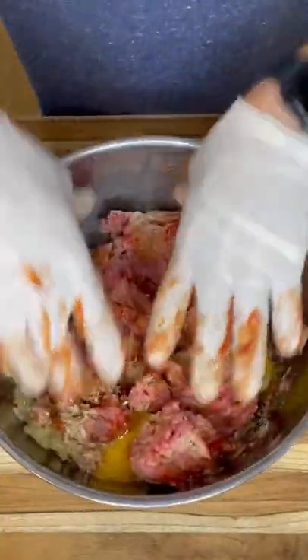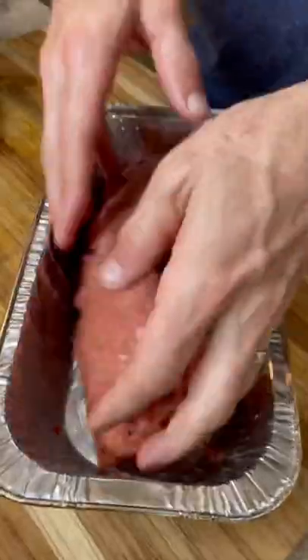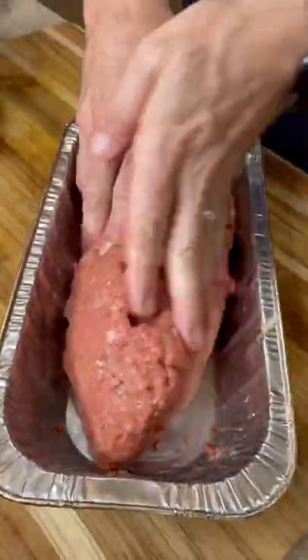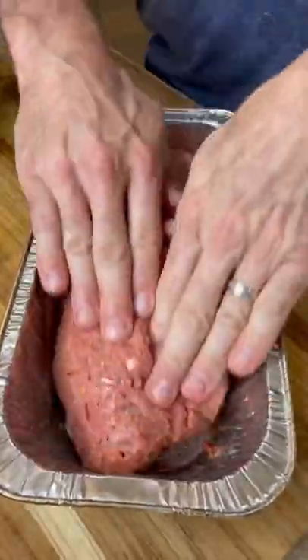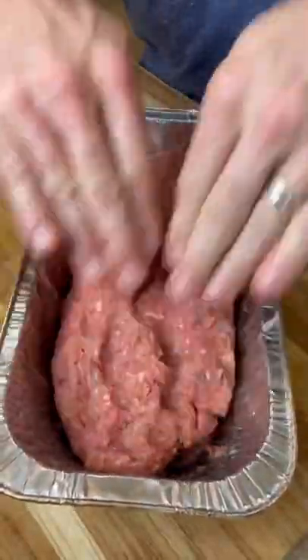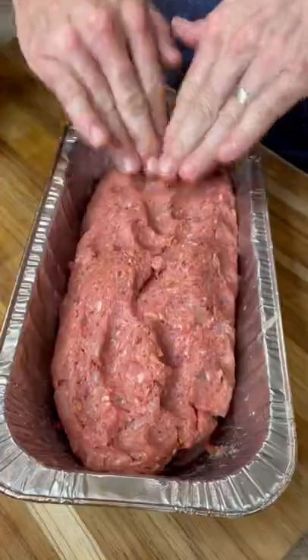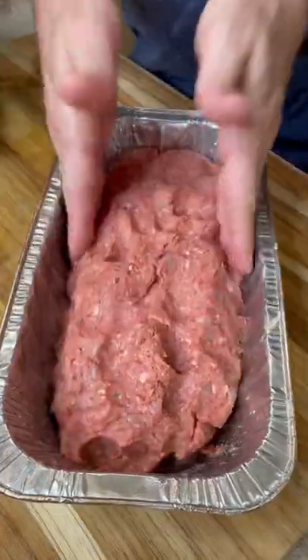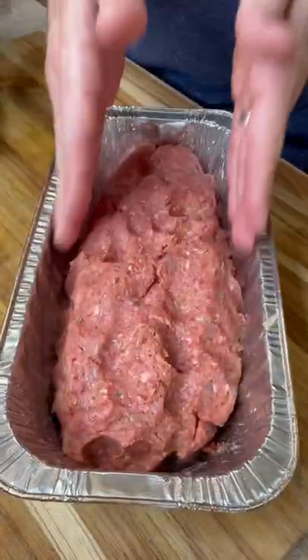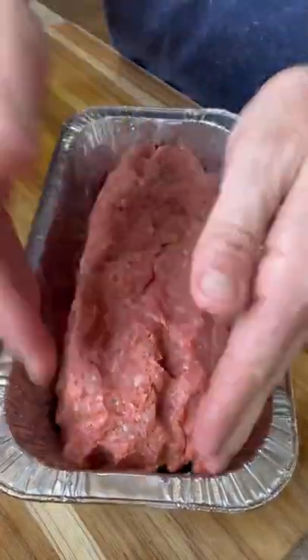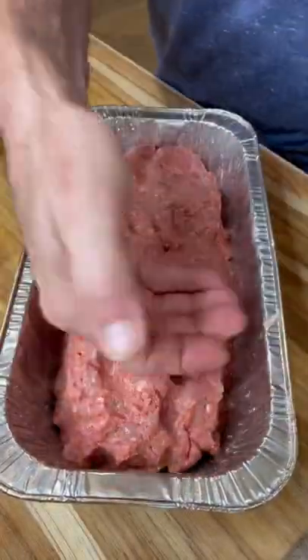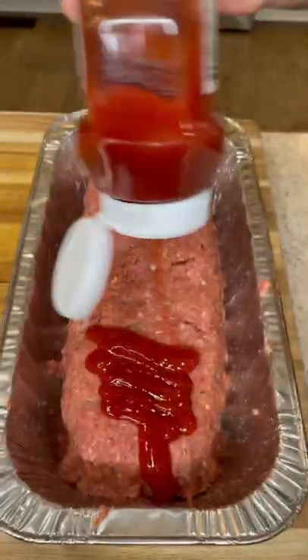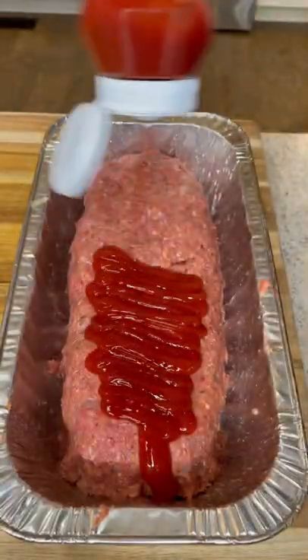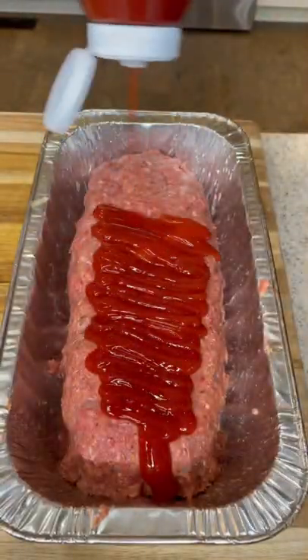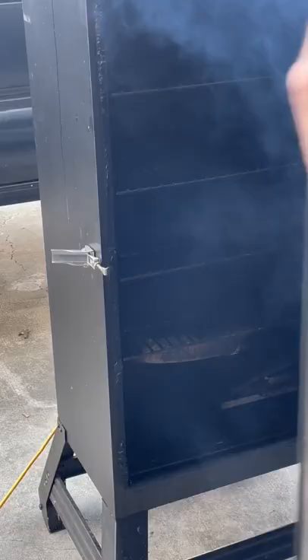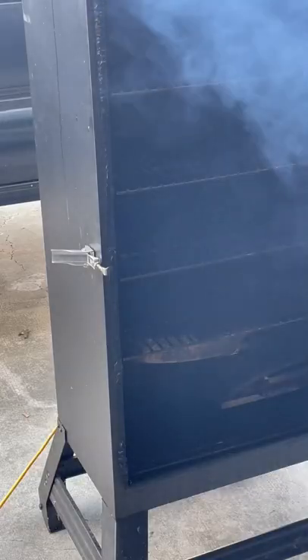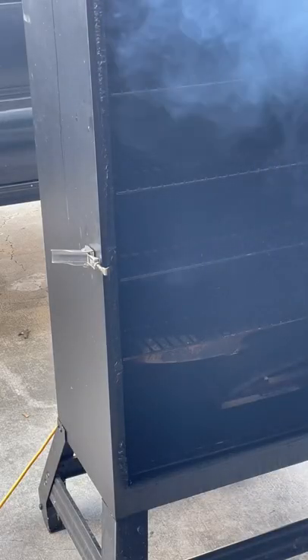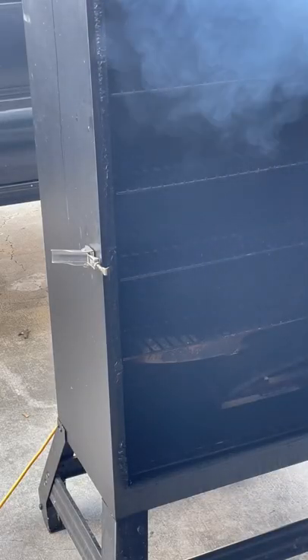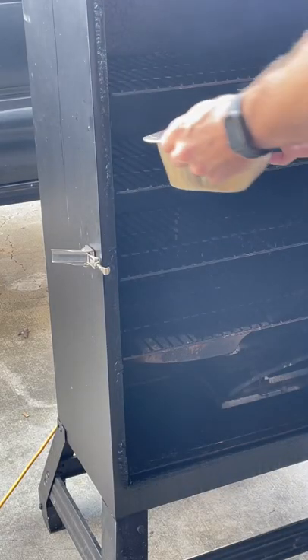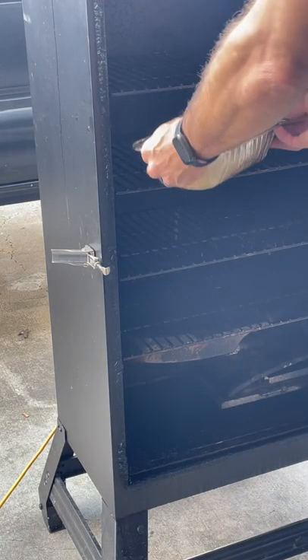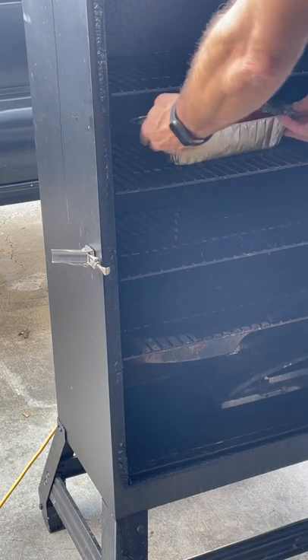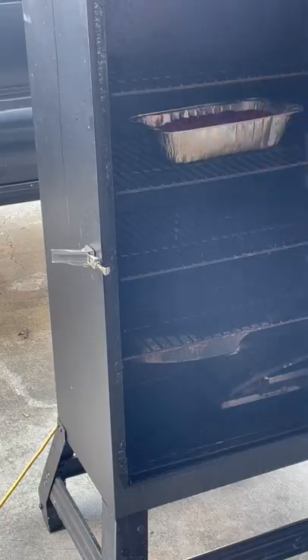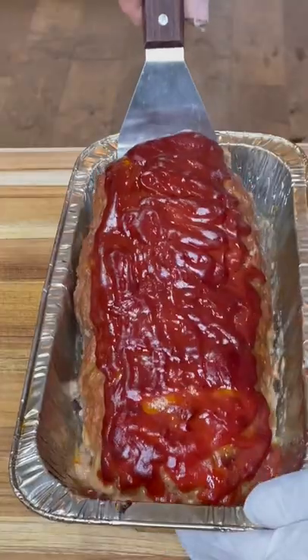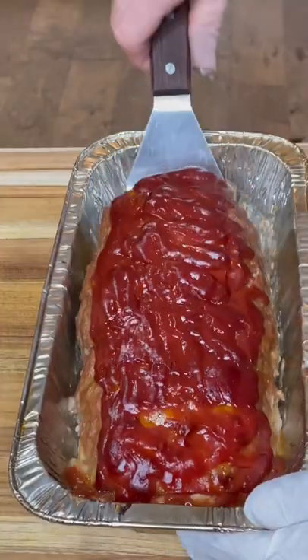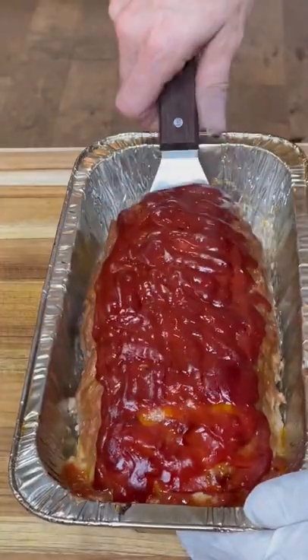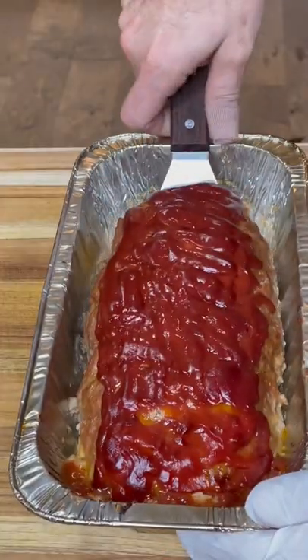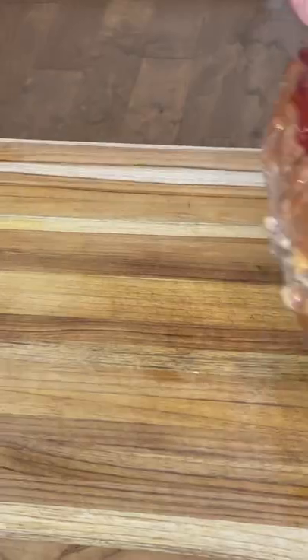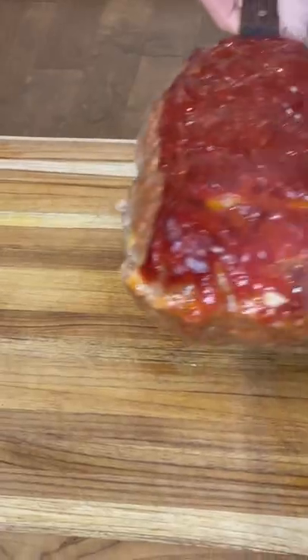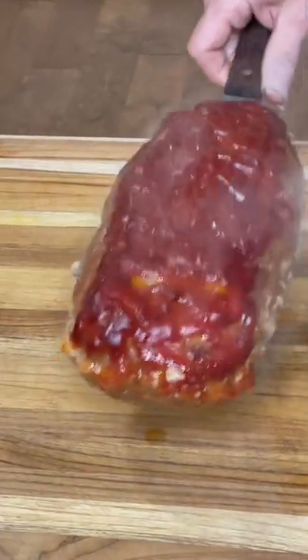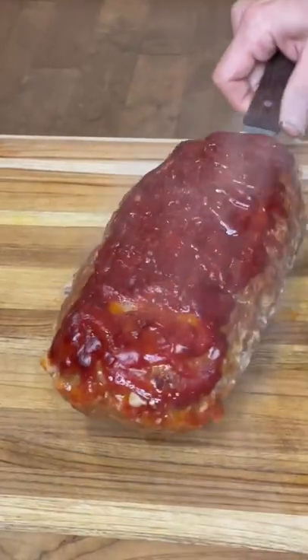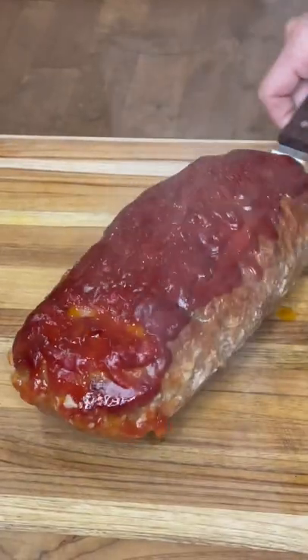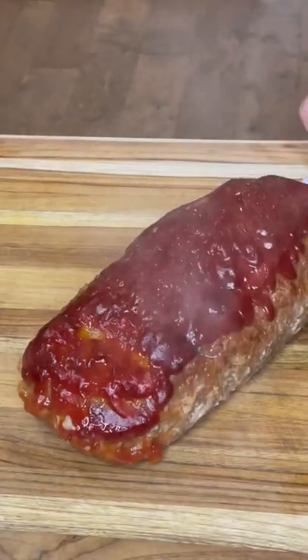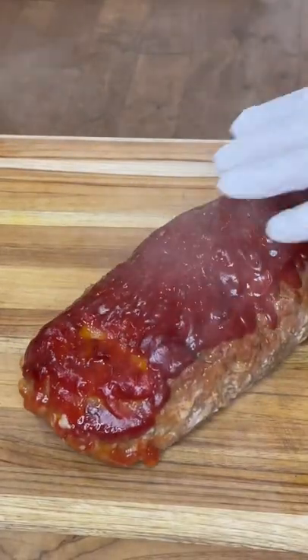Mix that together, form a loaf in your aluminum pan, top it with a lot of ketchup on top, put it in the smoker for two hours and 45 minutes at 250 degrees, lift it out, and let it sit for 10 minutes.